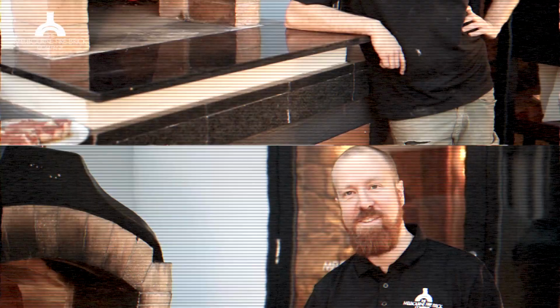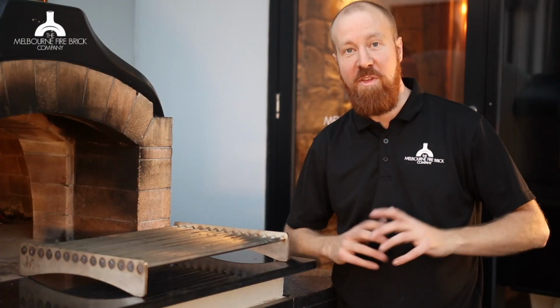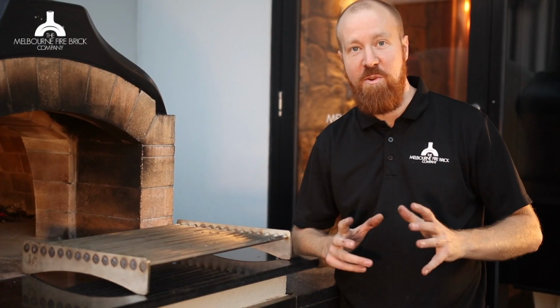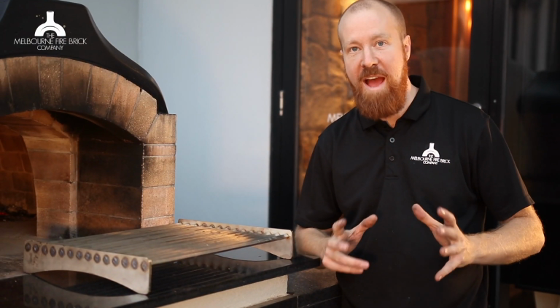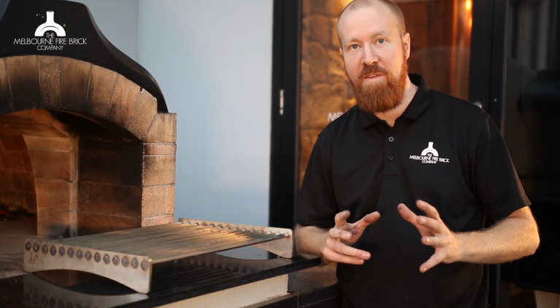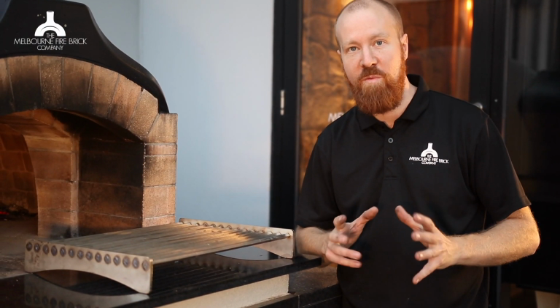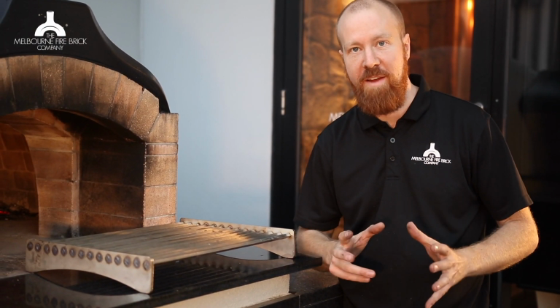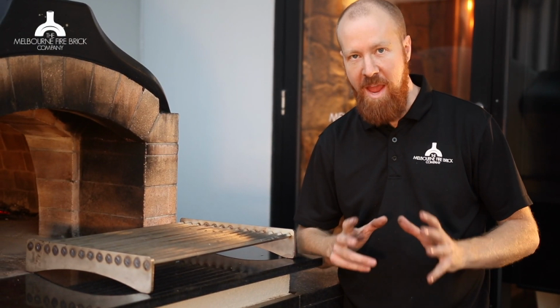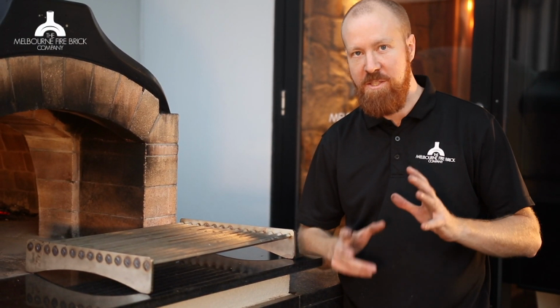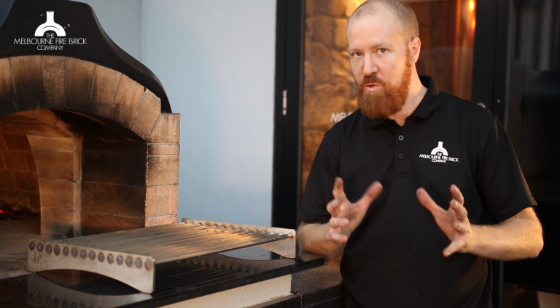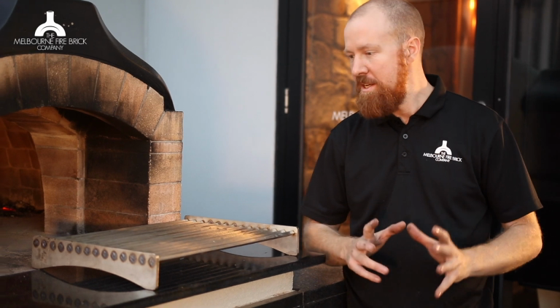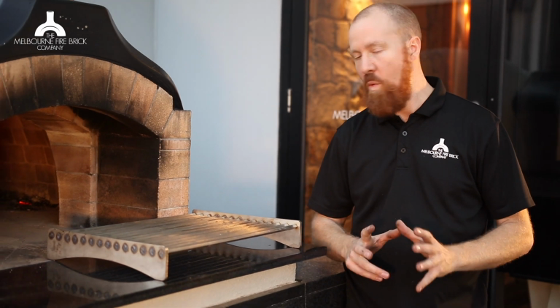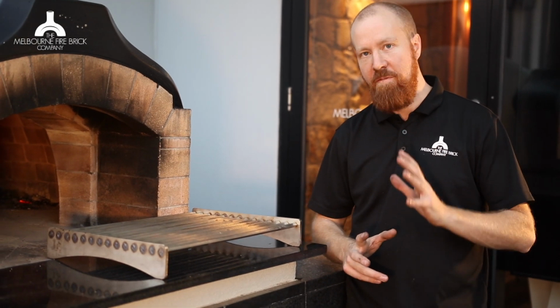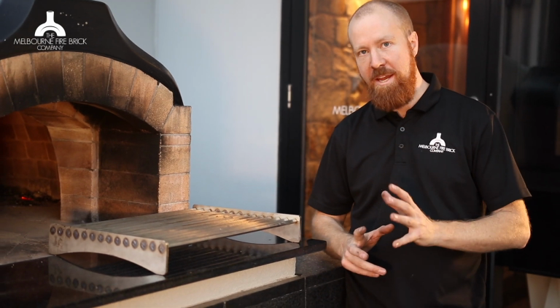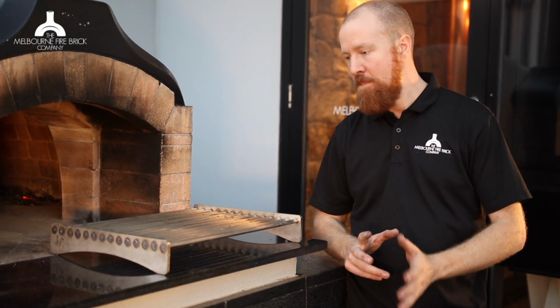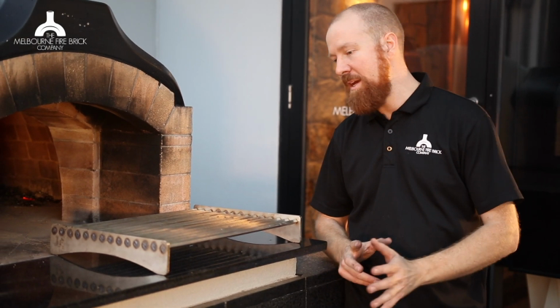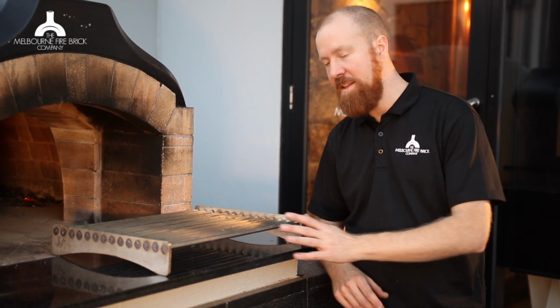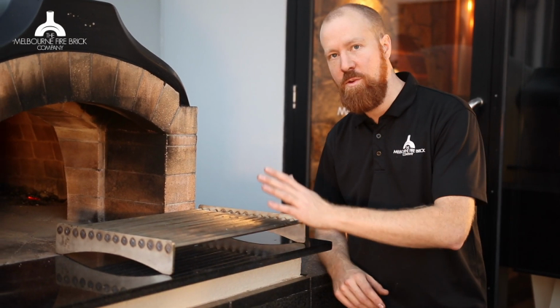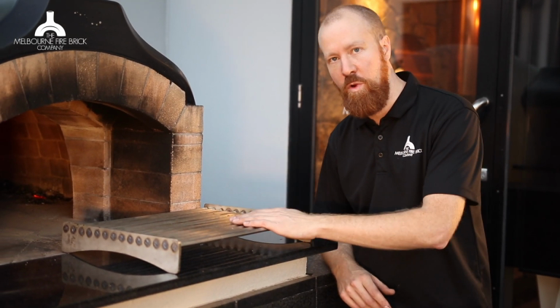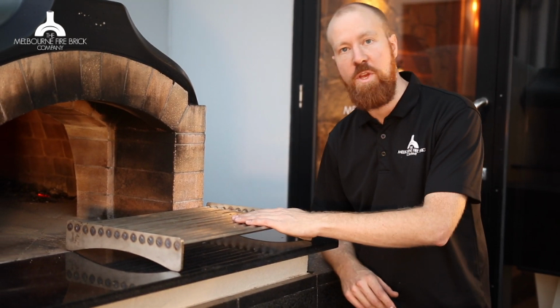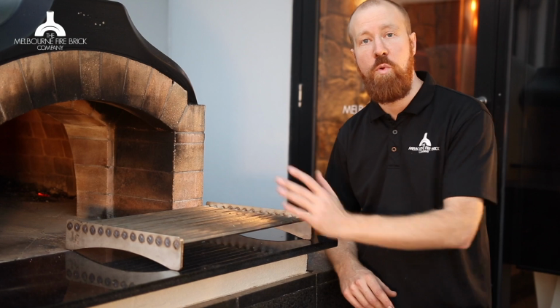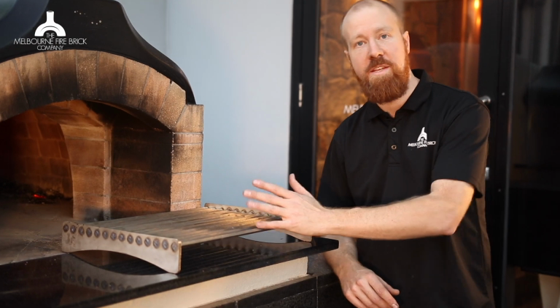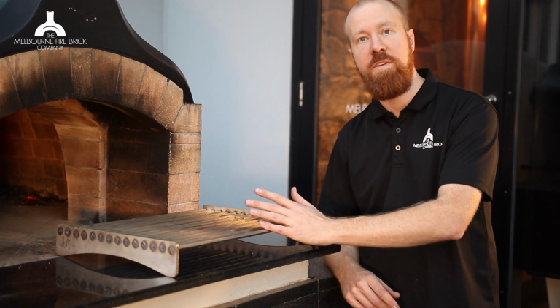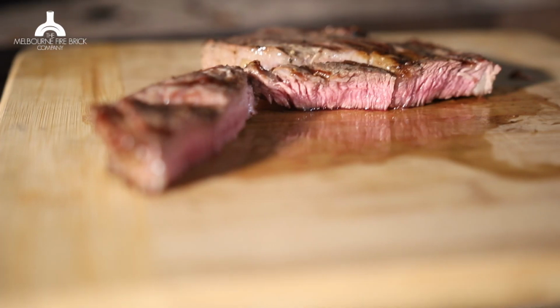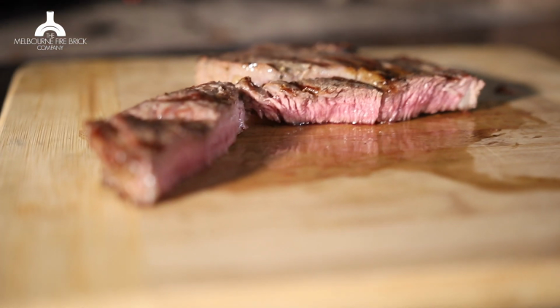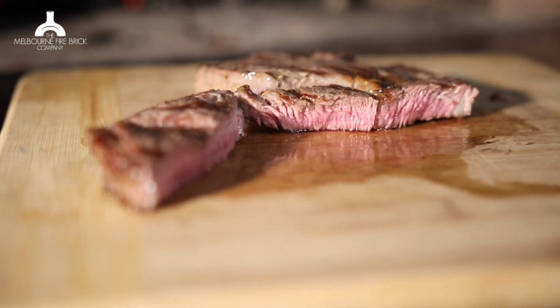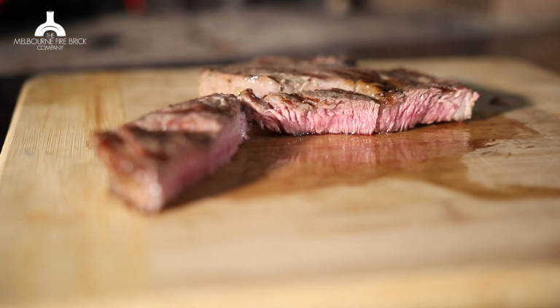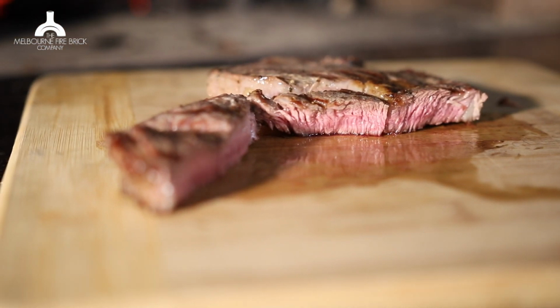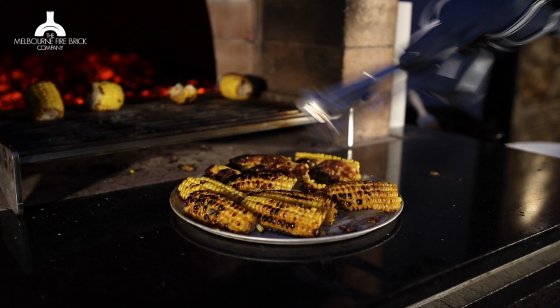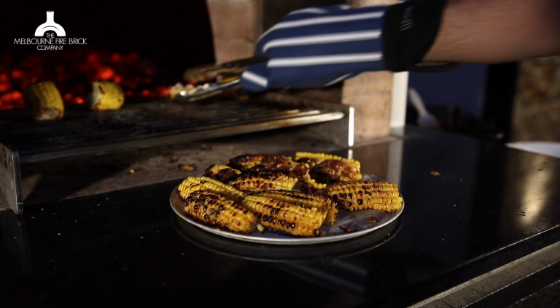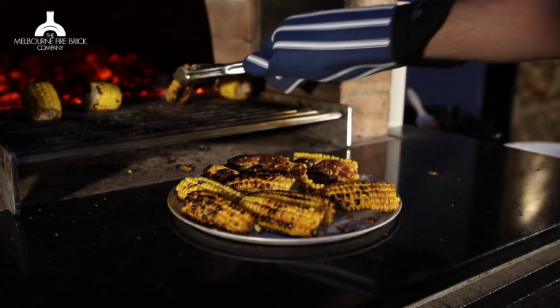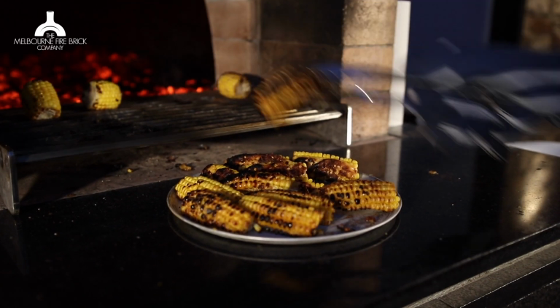Alright, for those of you who have one of our wood-fired ovens, we have a special treat. We have made up a stainless steel grill that you can put into the oven to cook steaks and meat and fish and all kinds of different things on.